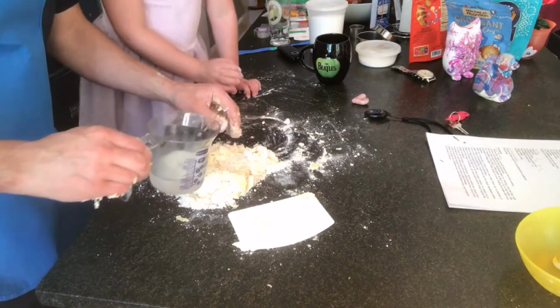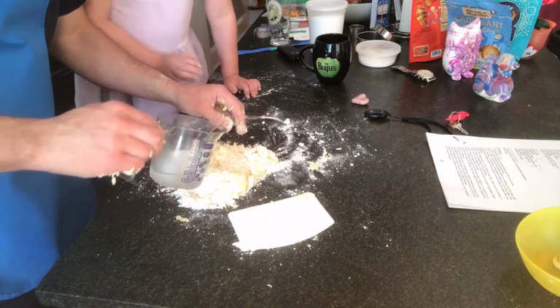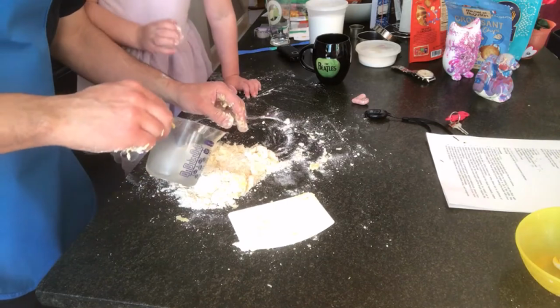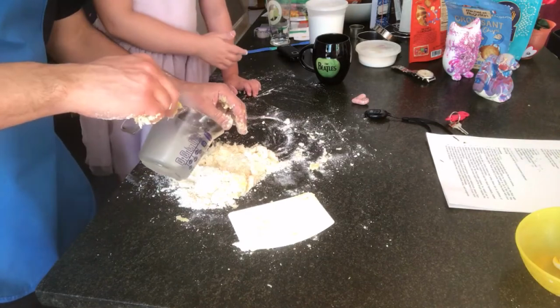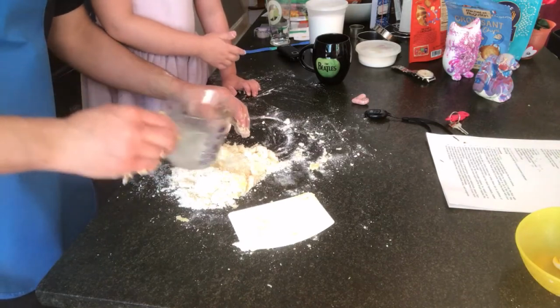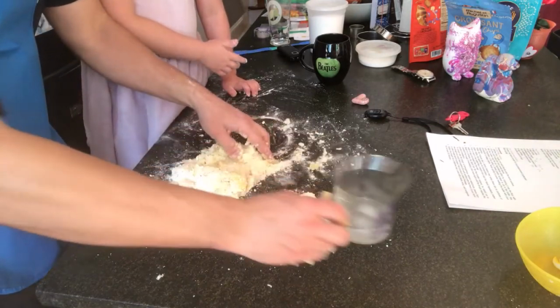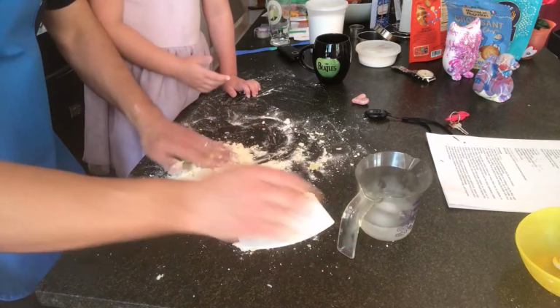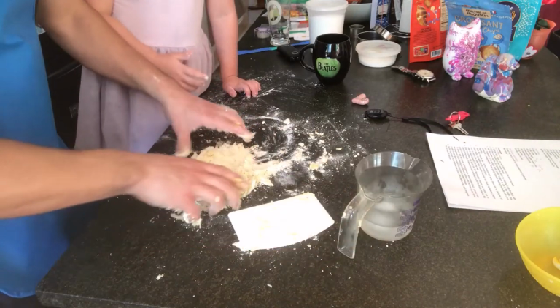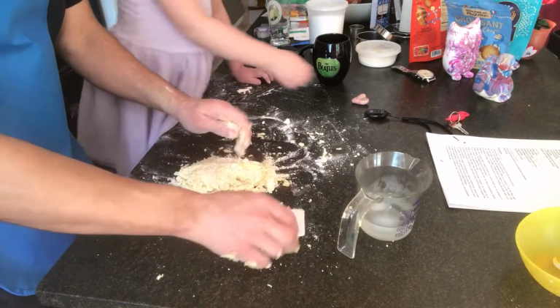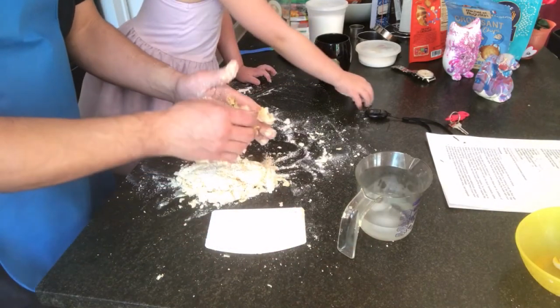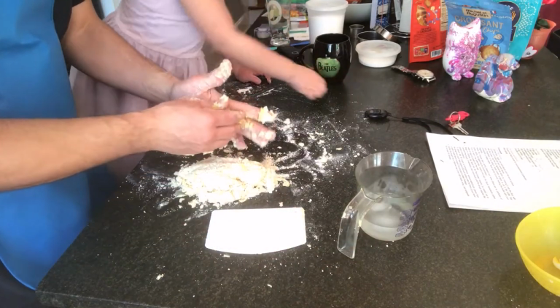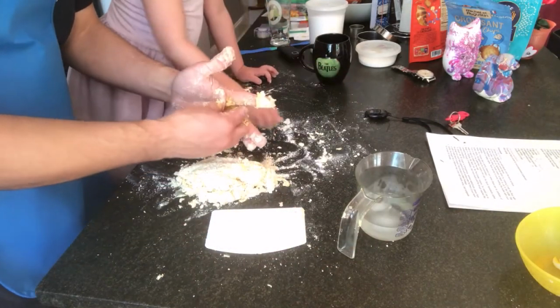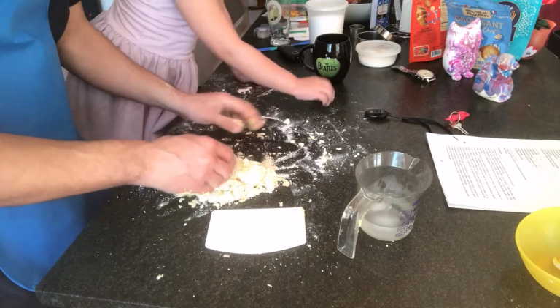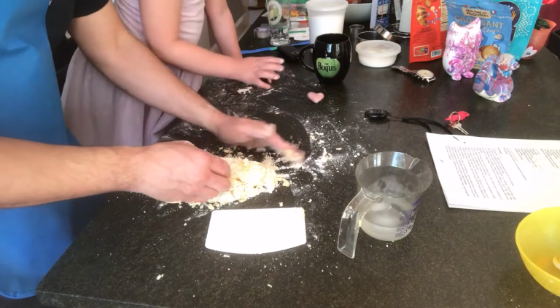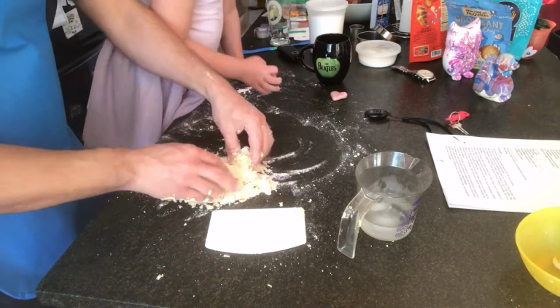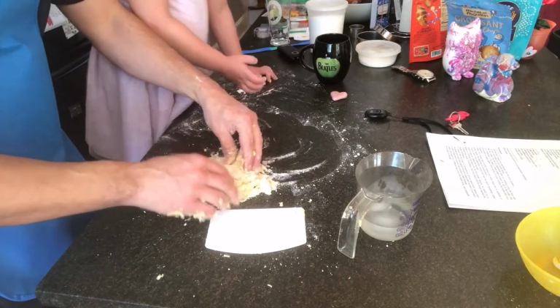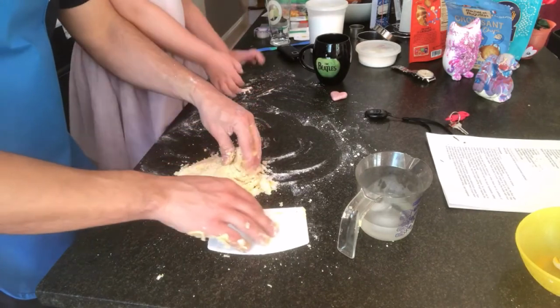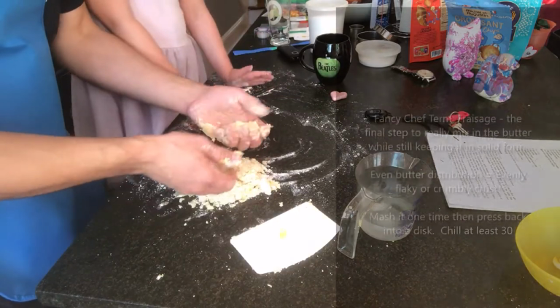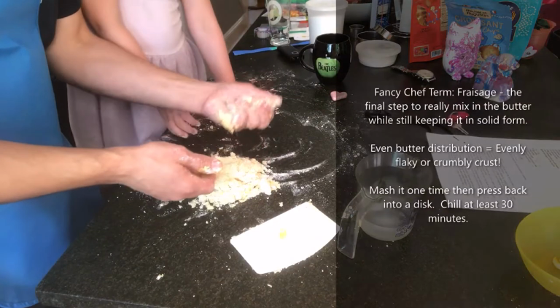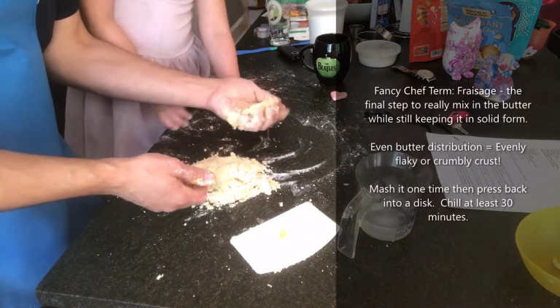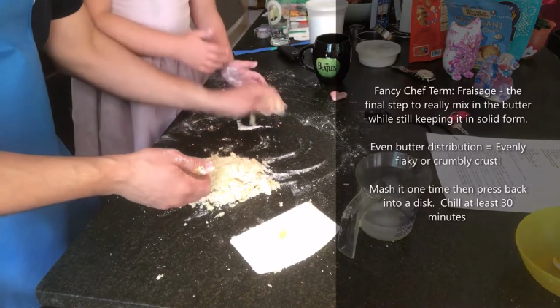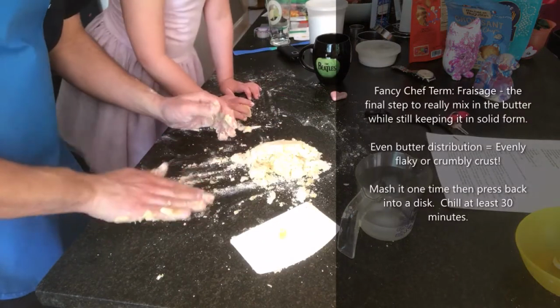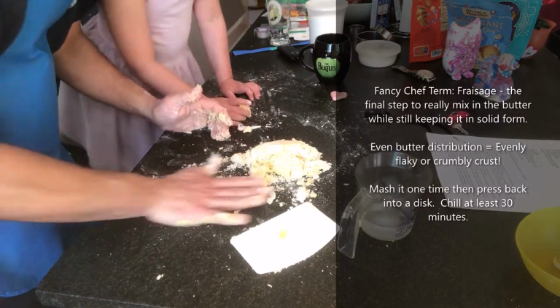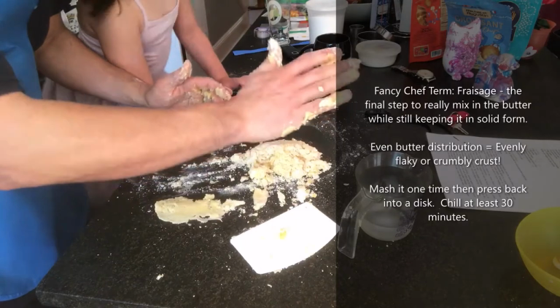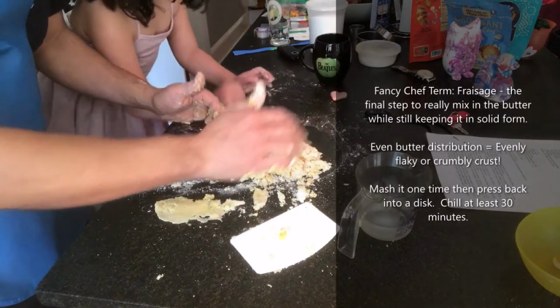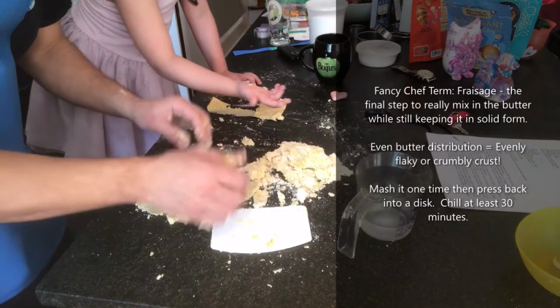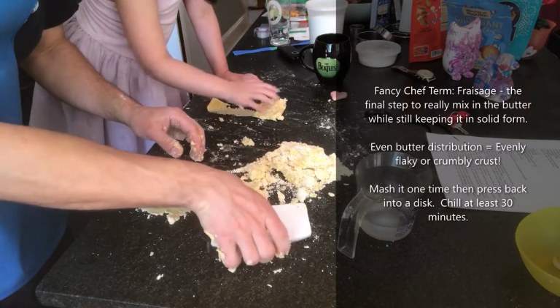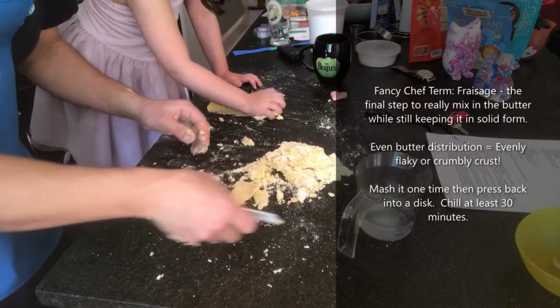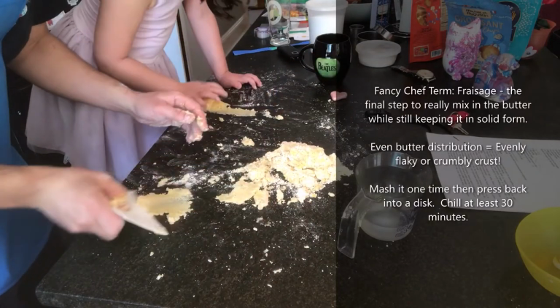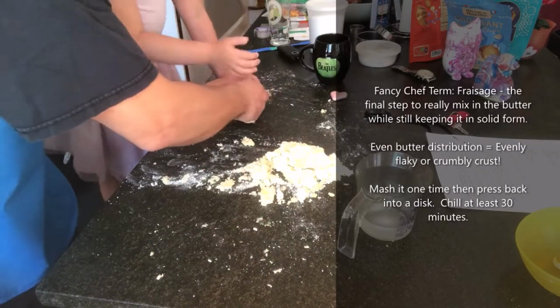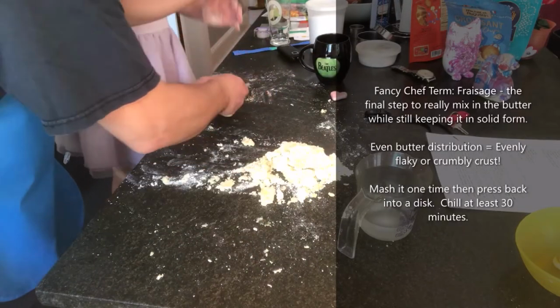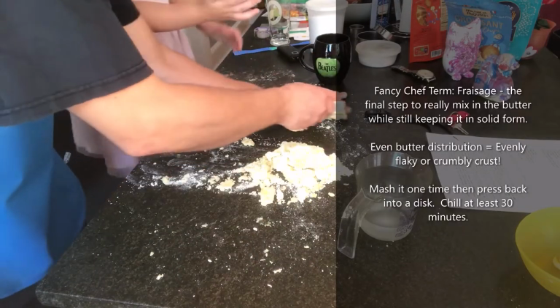If the dough's not holding together, add just a half teaspoon at a time. In any type of pie crust, this is called fraisage. We take off a walnut-sized piece and we just mash it on the table — we use the heel of our hand. You only want to do that one time.